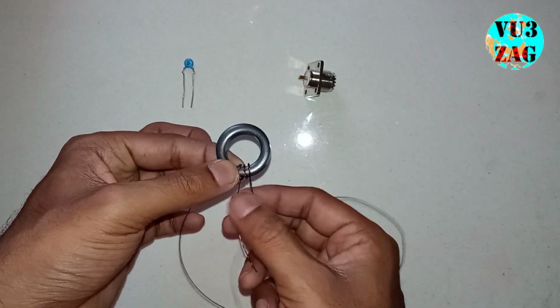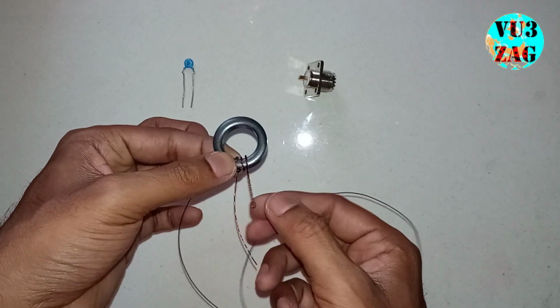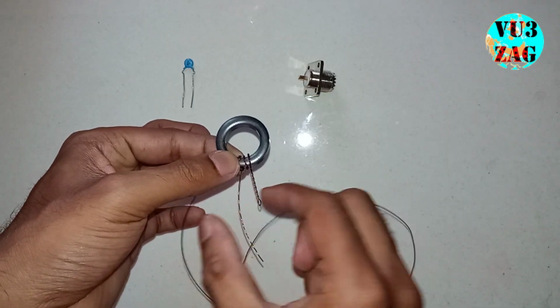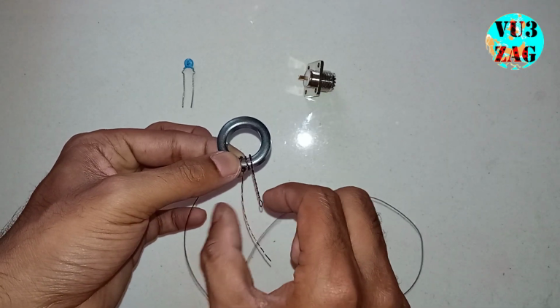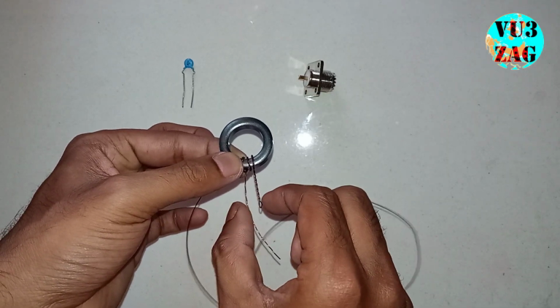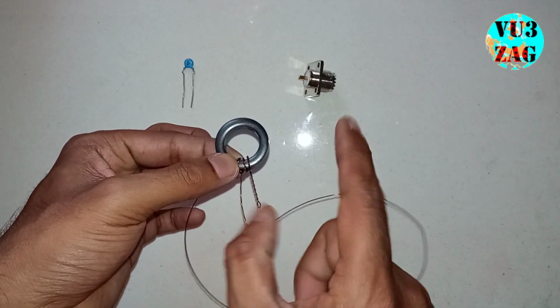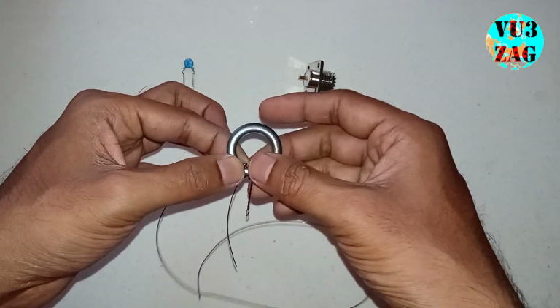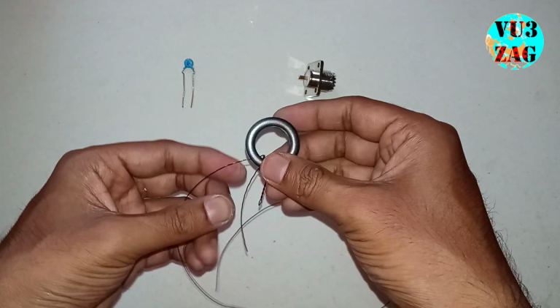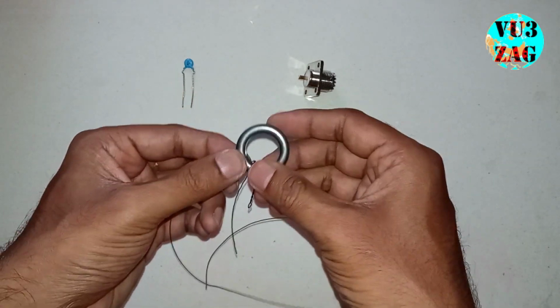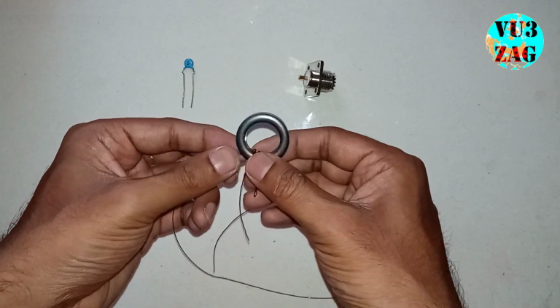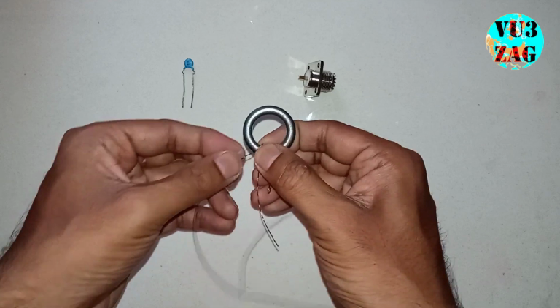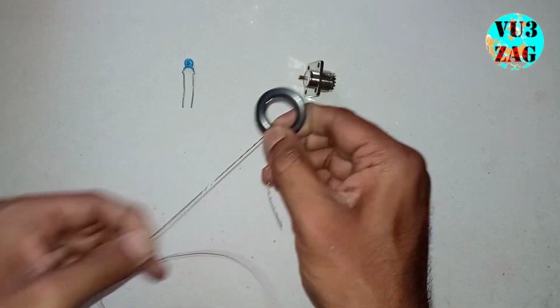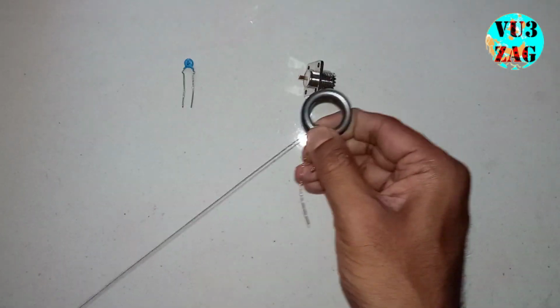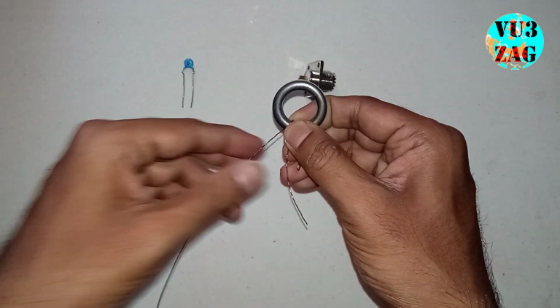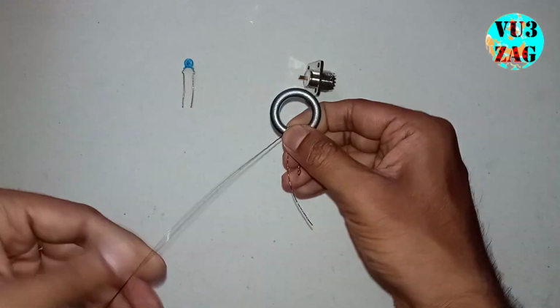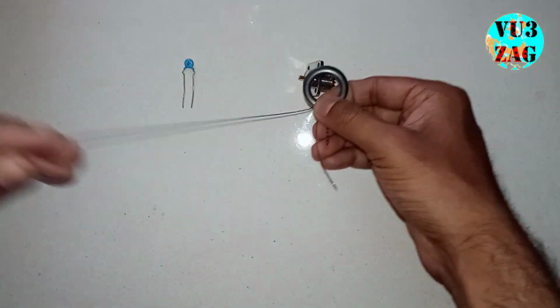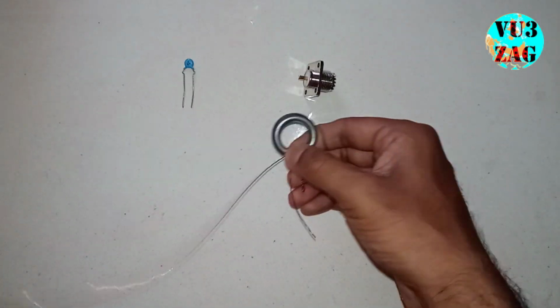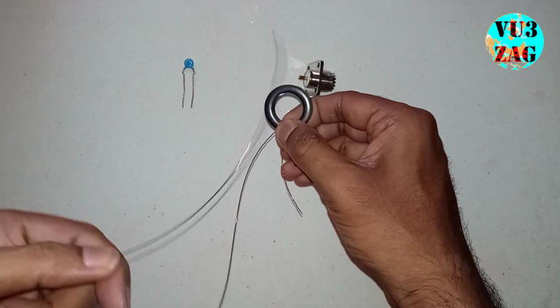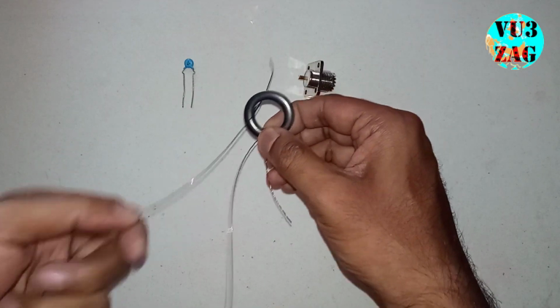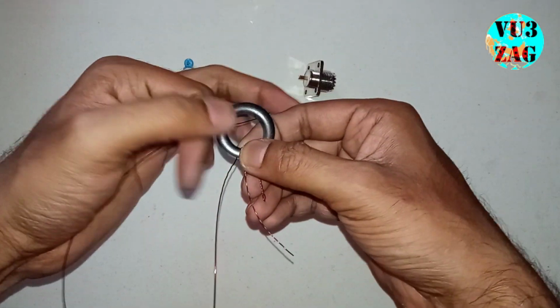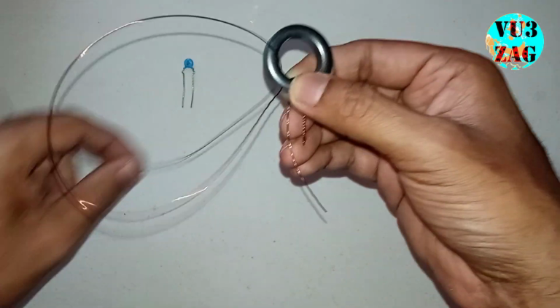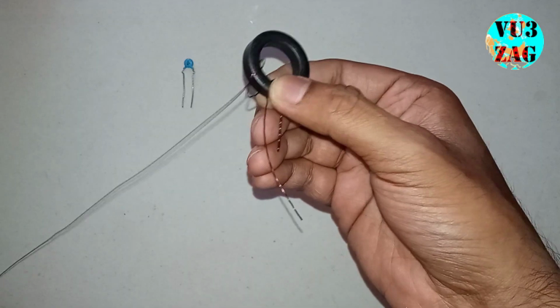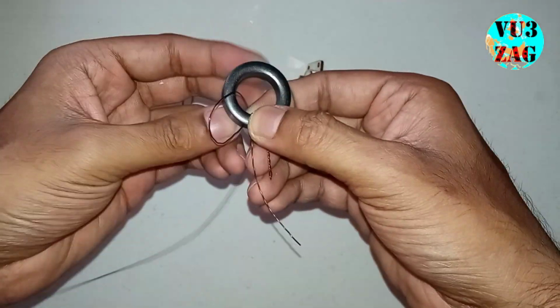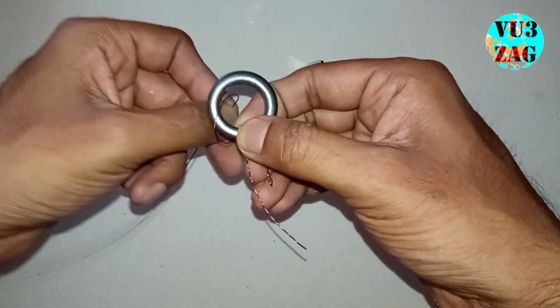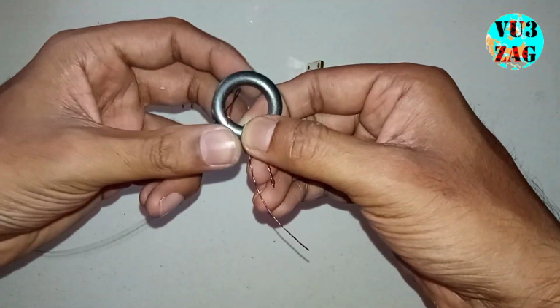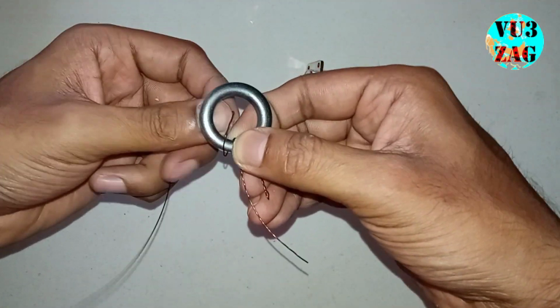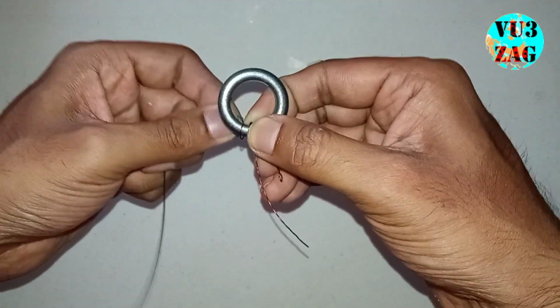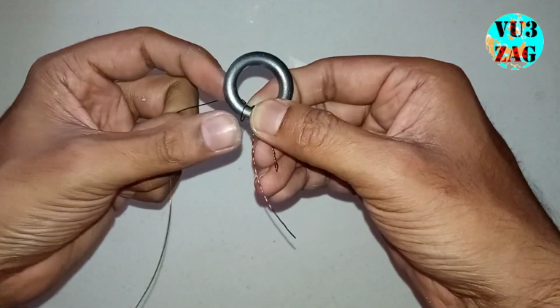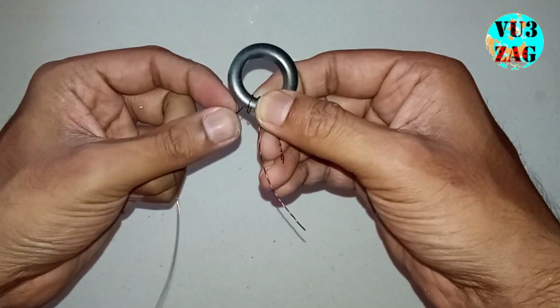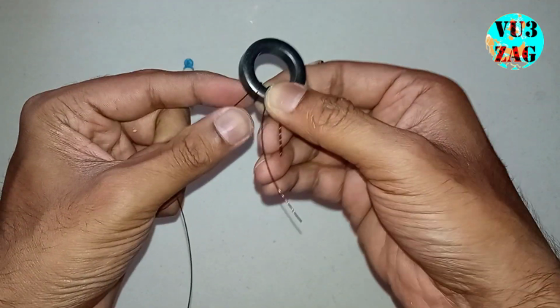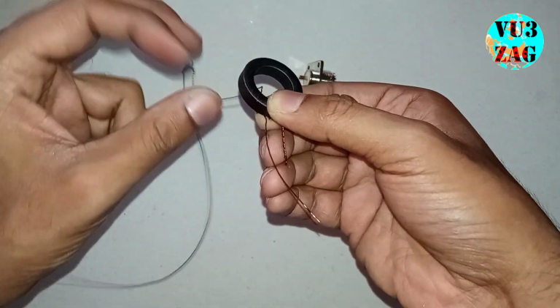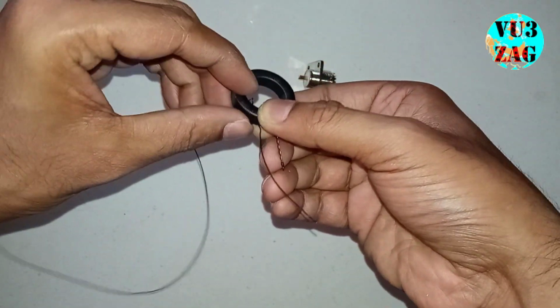These two wires serve the primary connection. Now we will be continuing the remaining 18 turns of the secondary coil. For that we need to start winding in a clockwise direction — this will be the fourth turn.